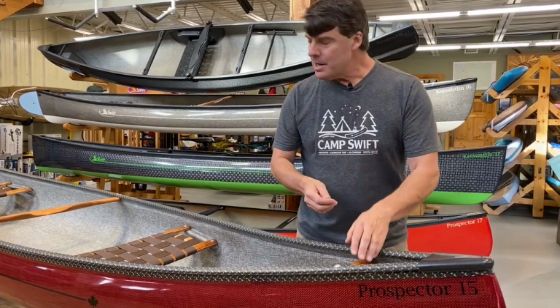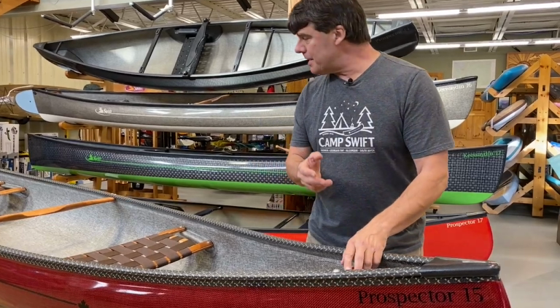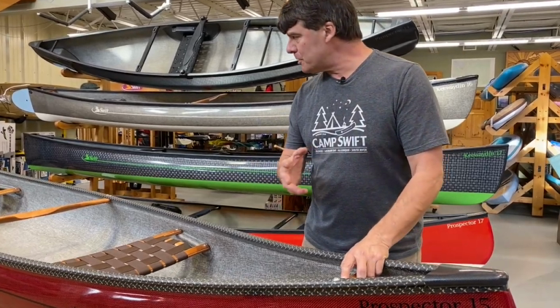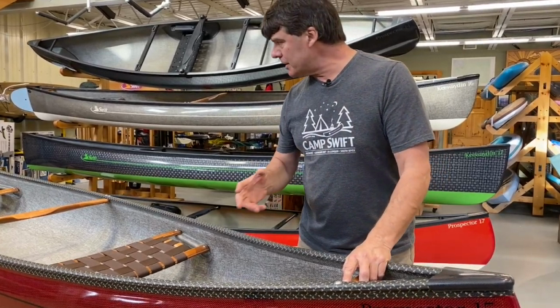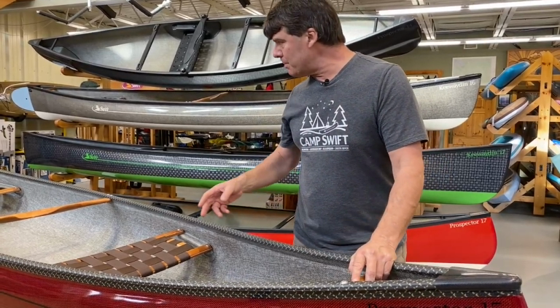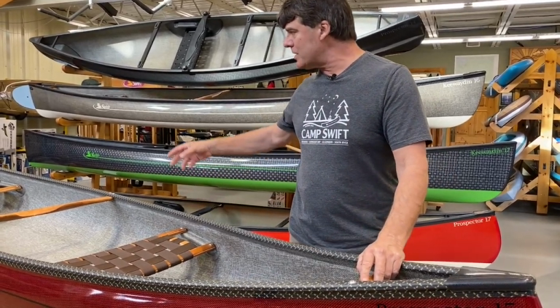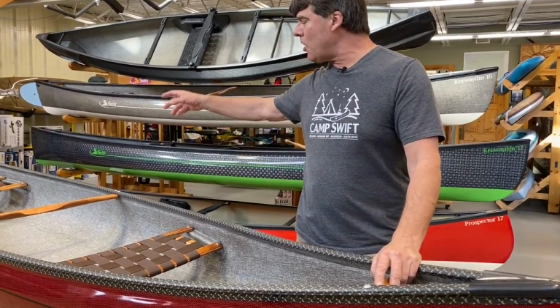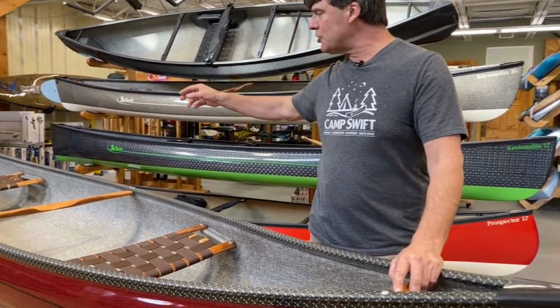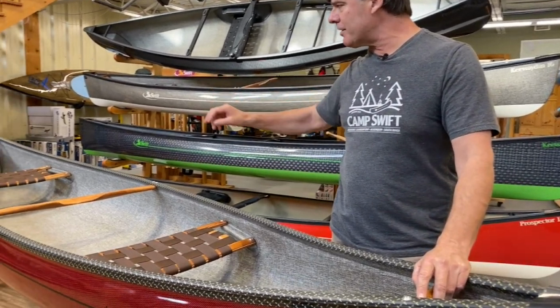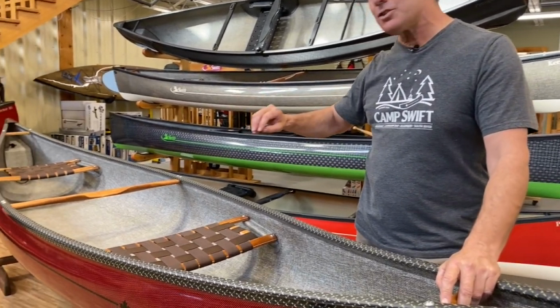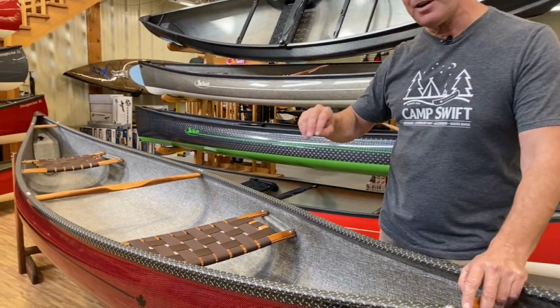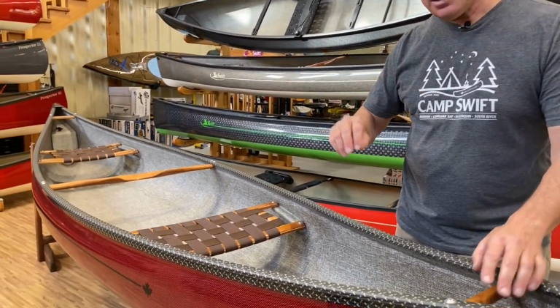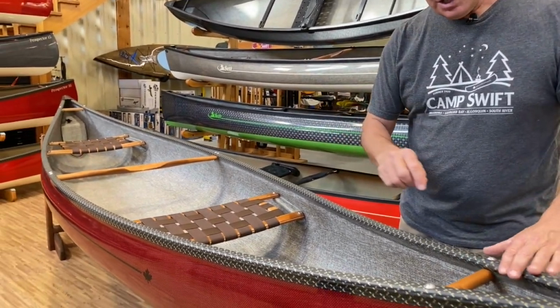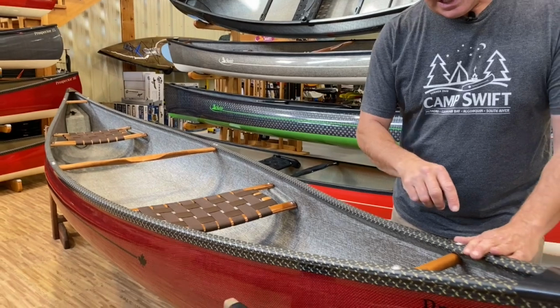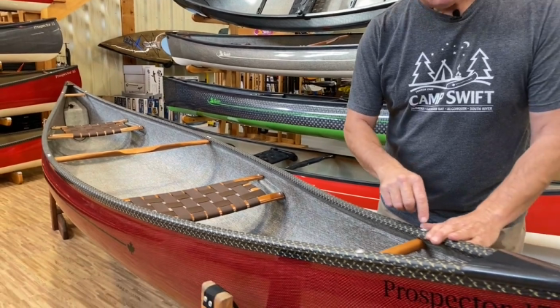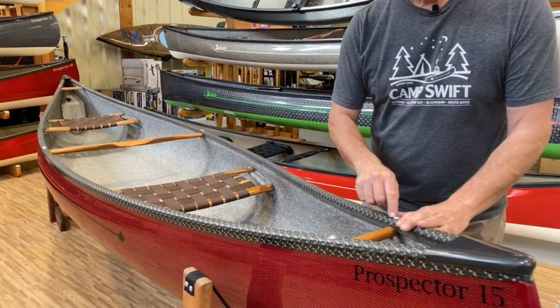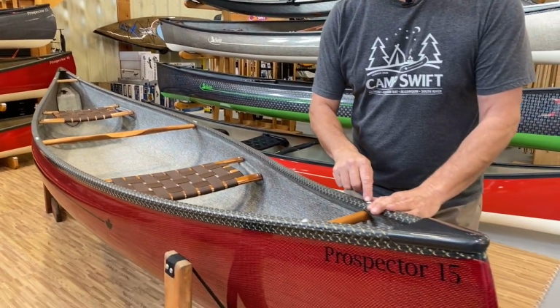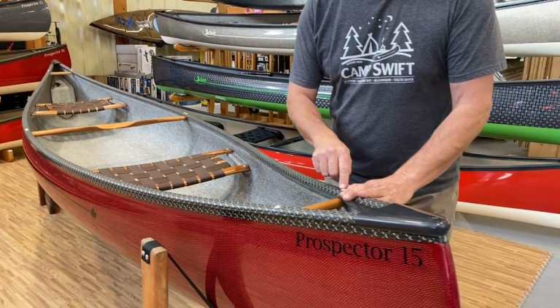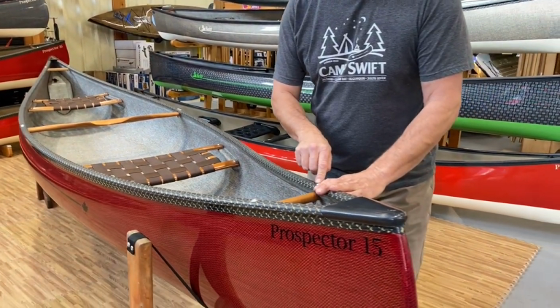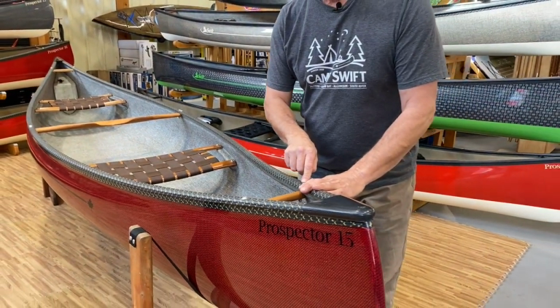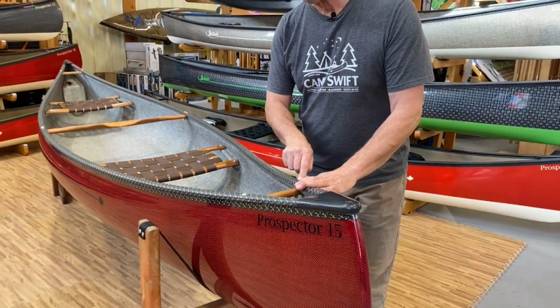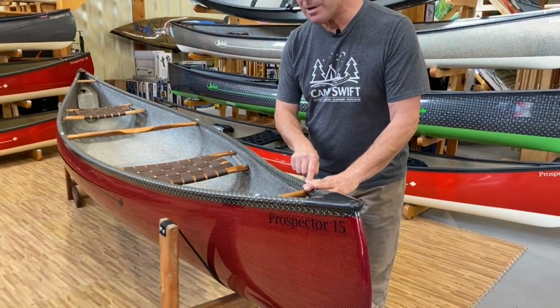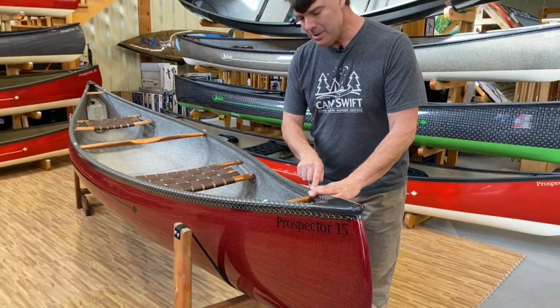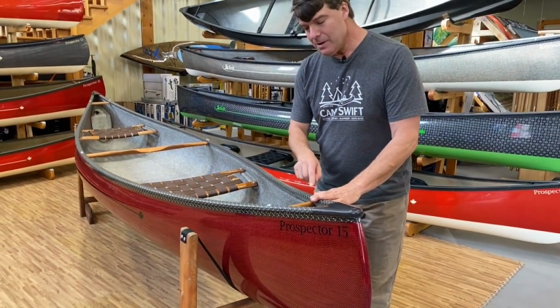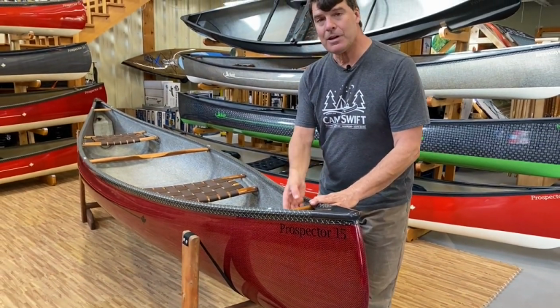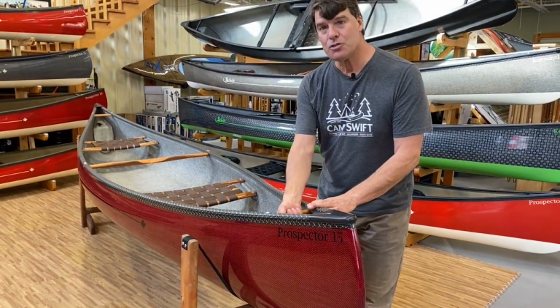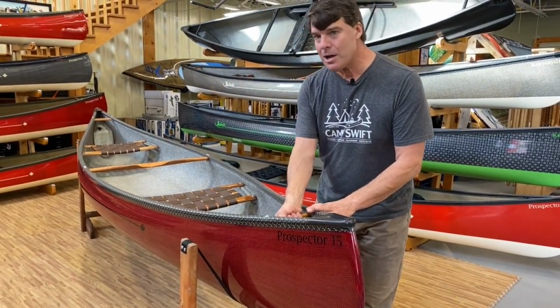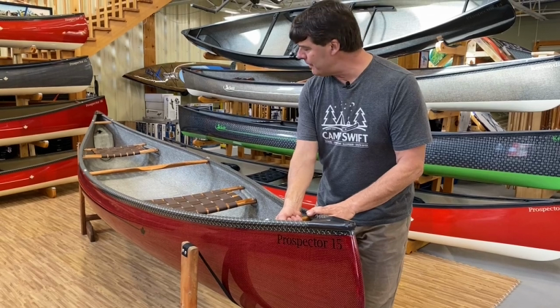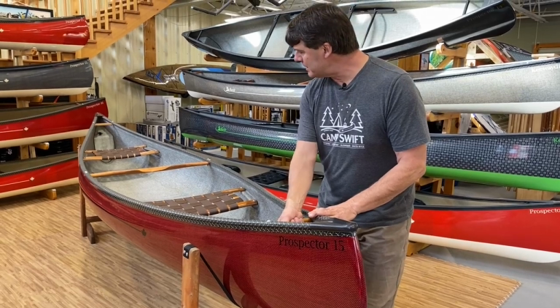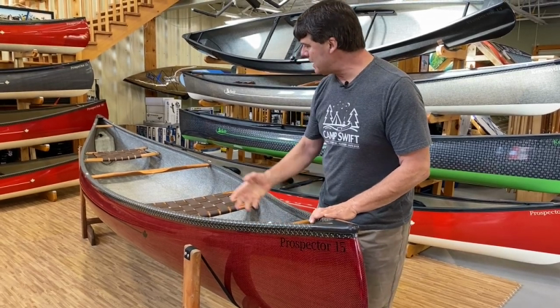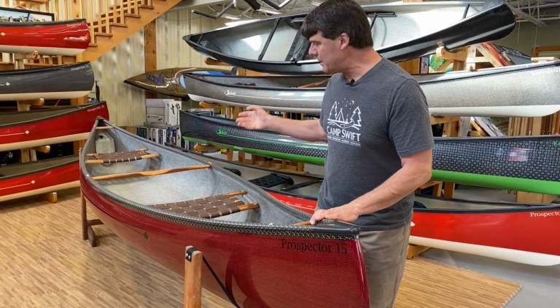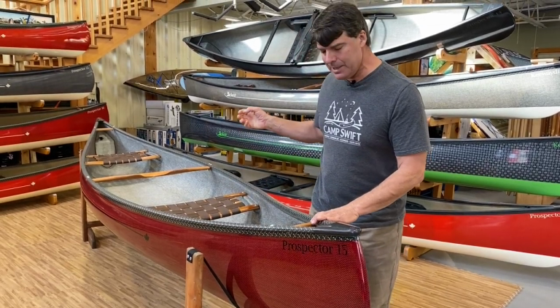This particular boat has all cherry interior and it's put on with stainless steel hardware. Very strong and very aesthetically pleasing.